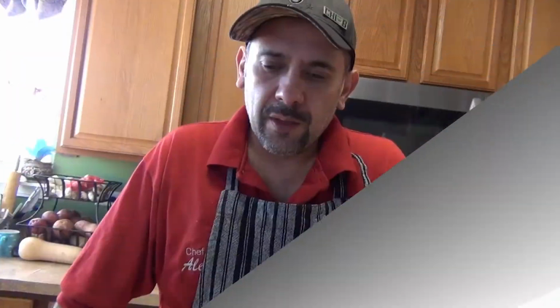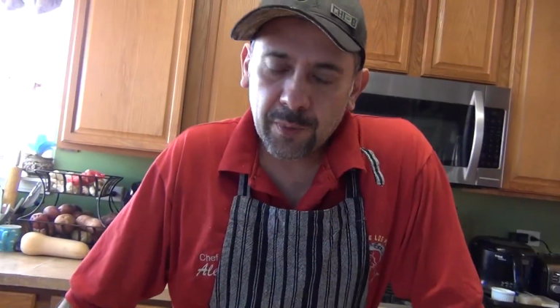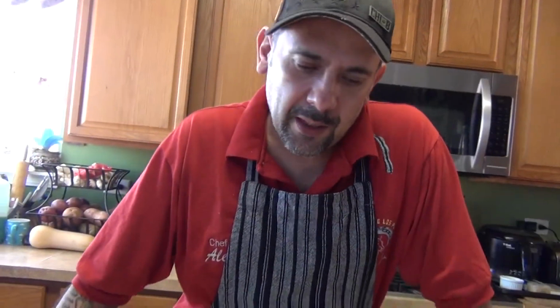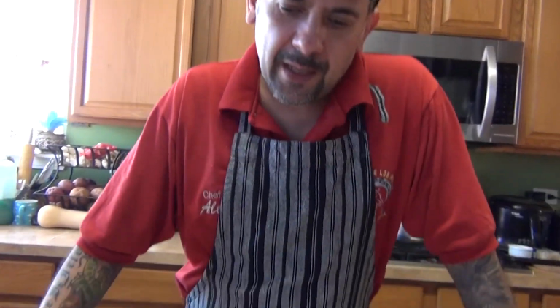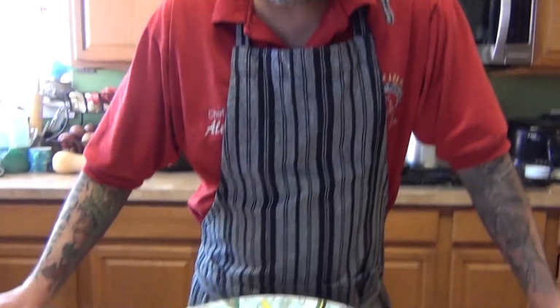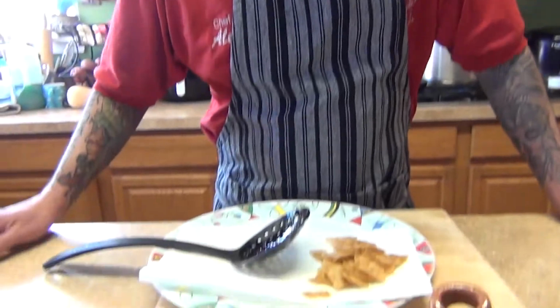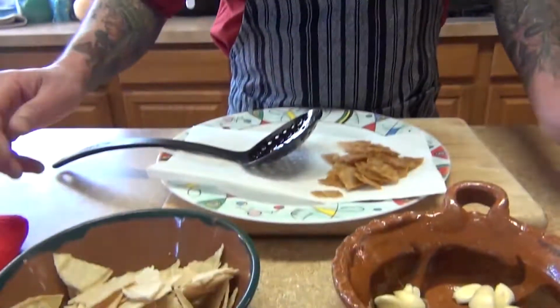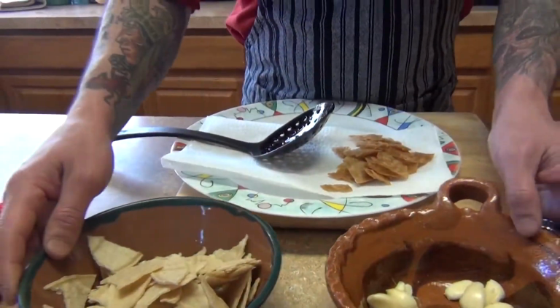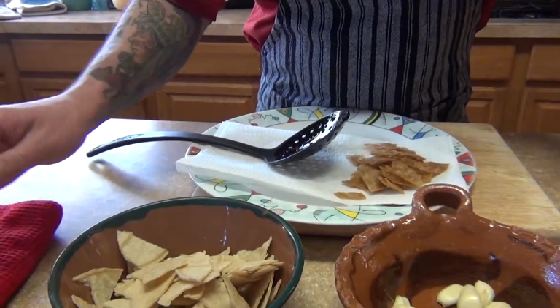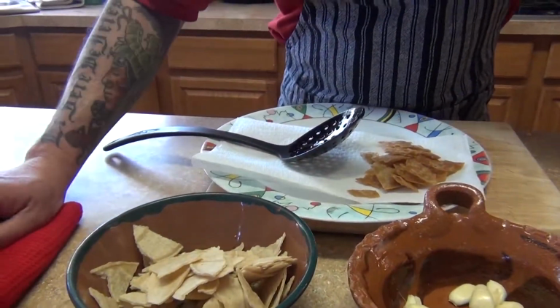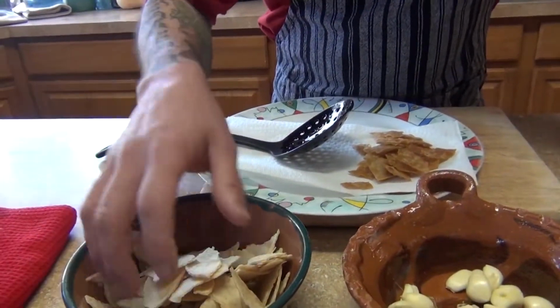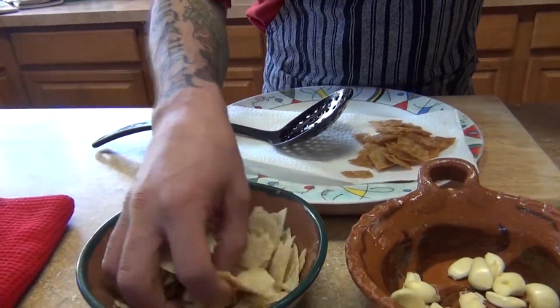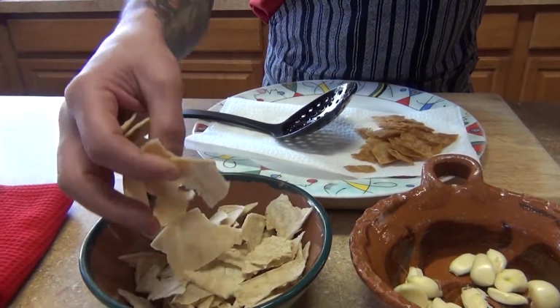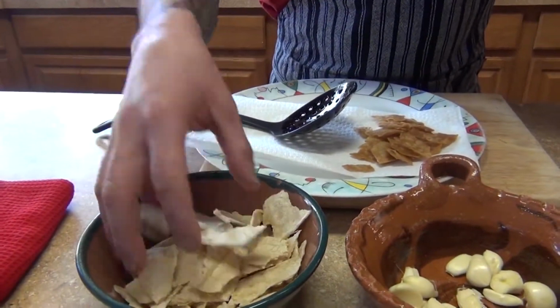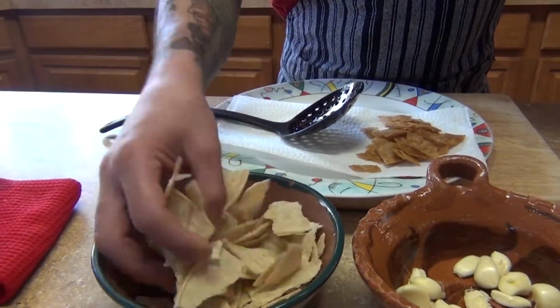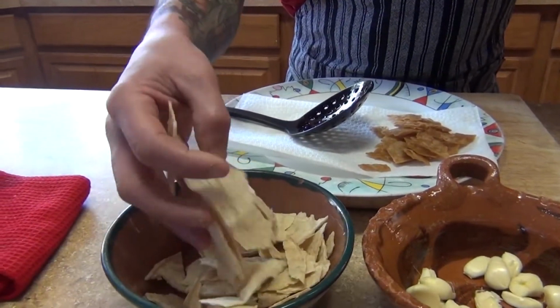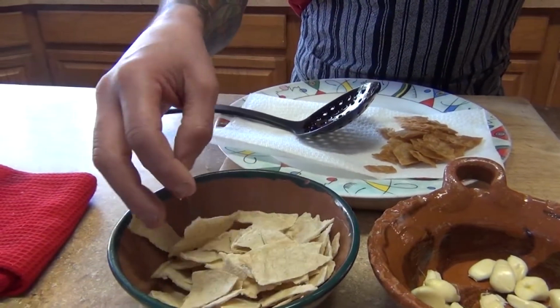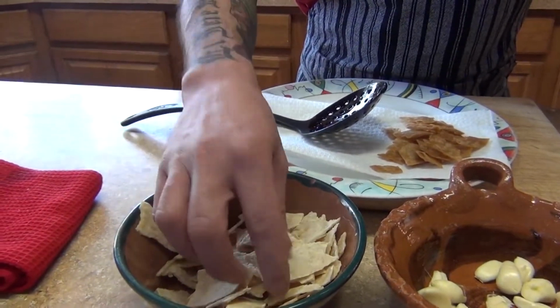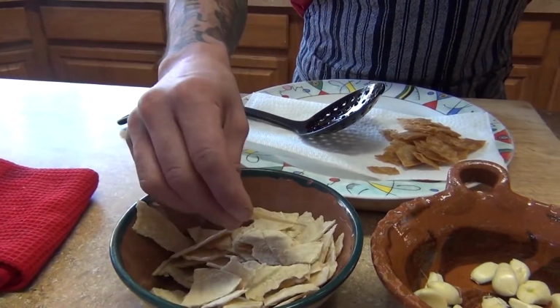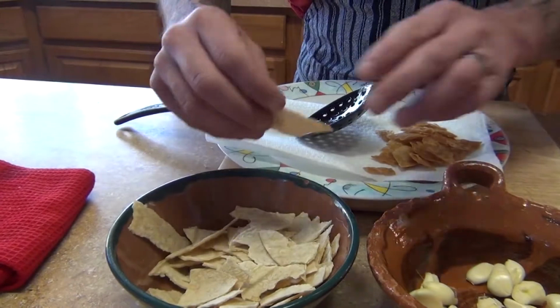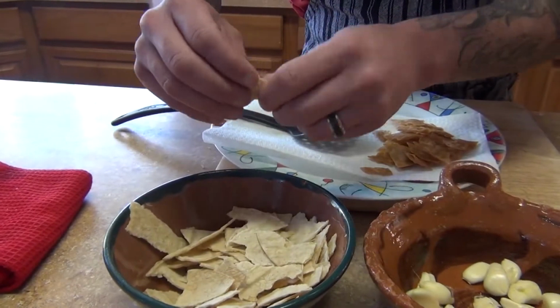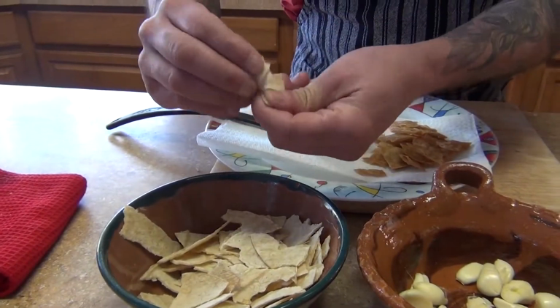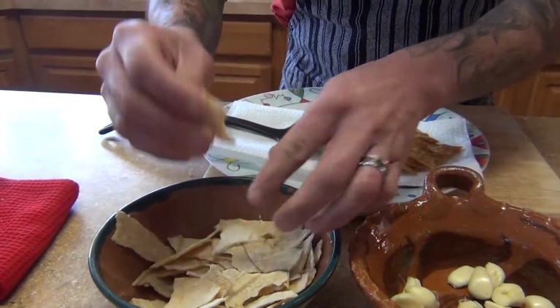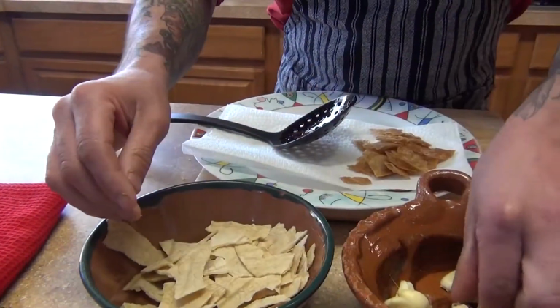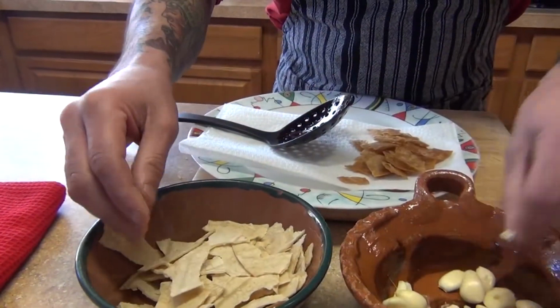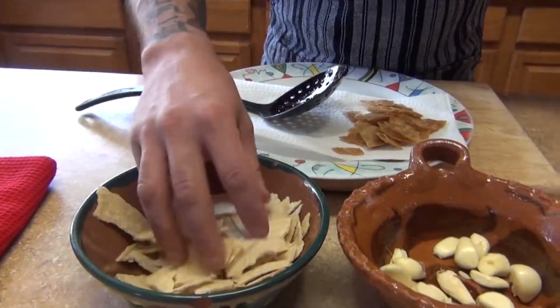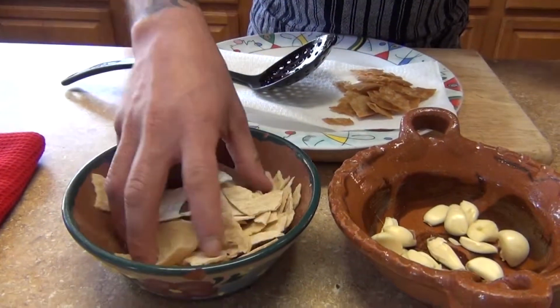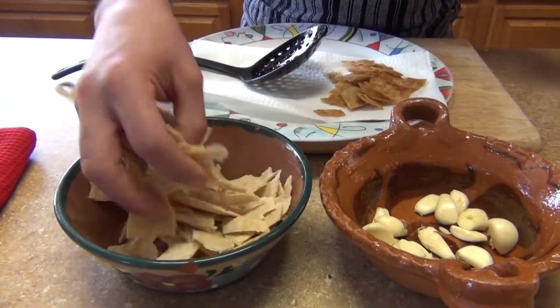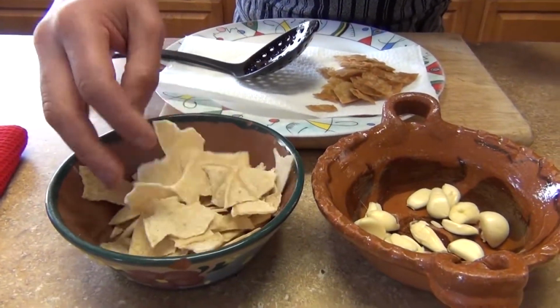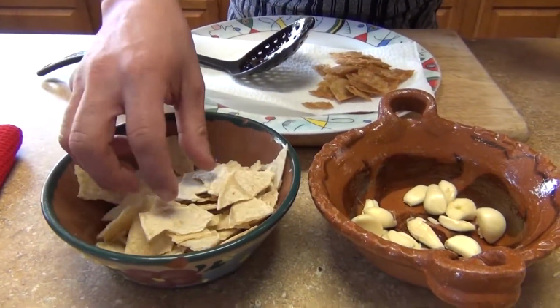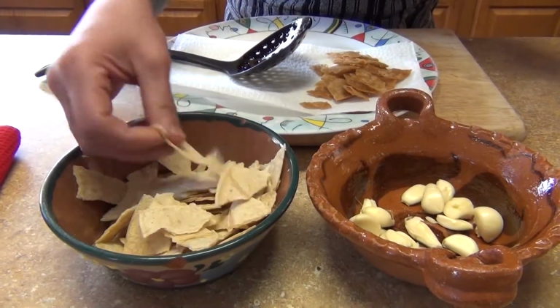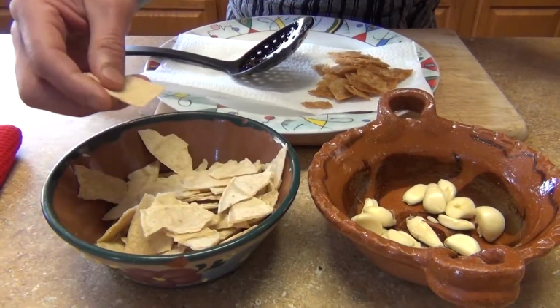This soup is a very simple soup that my grandma used to make for my grandfather. Whenever he was sick or he needed some help with the immune system, he would make this tortilla soup.